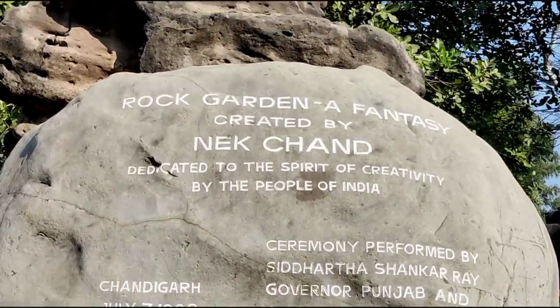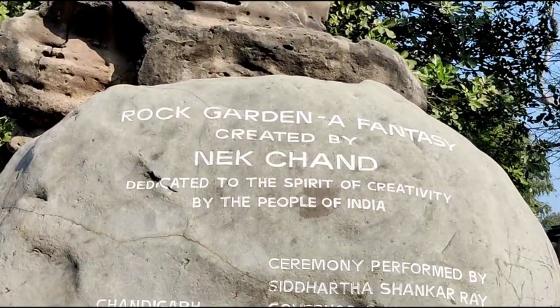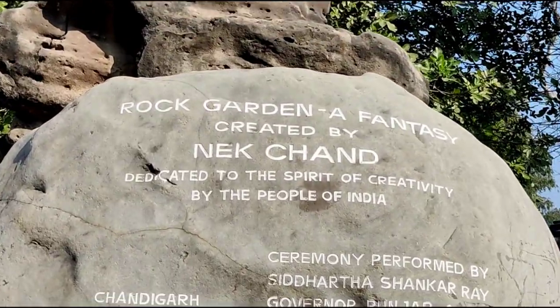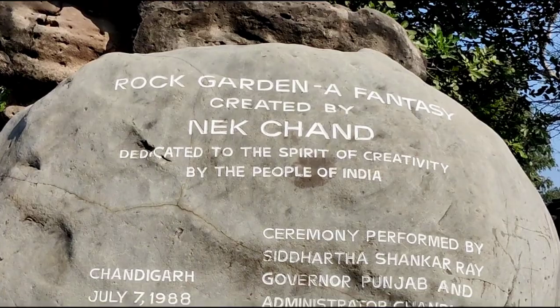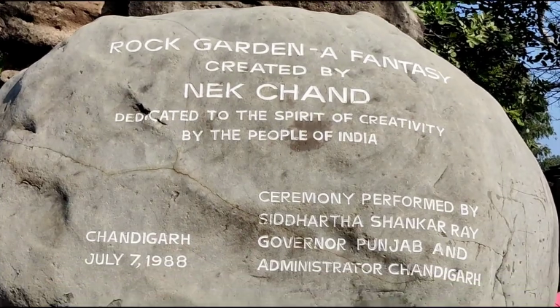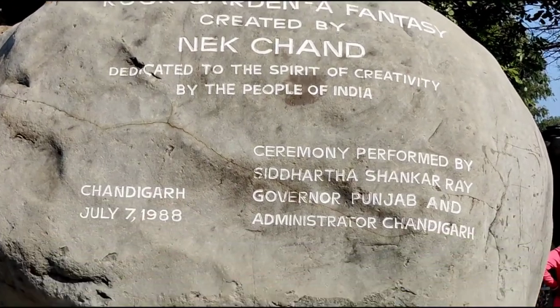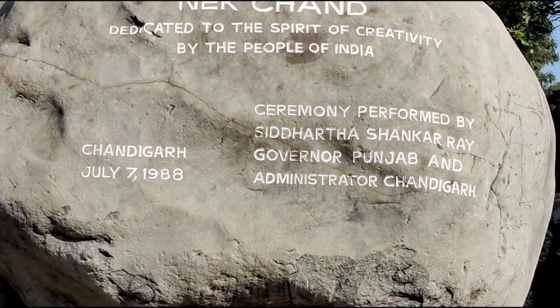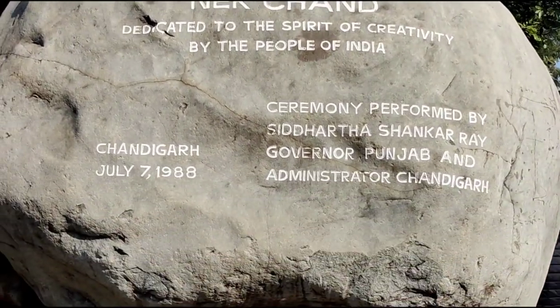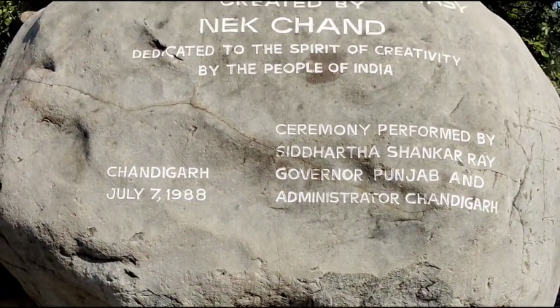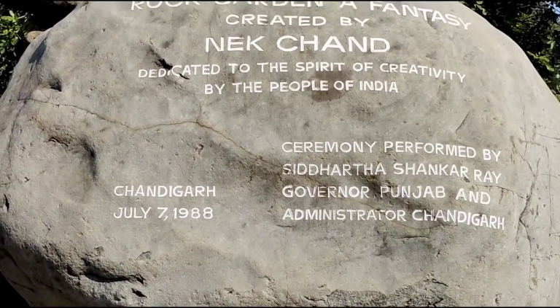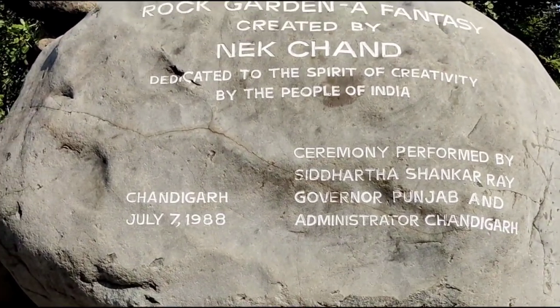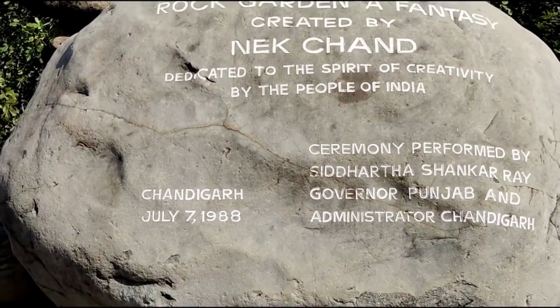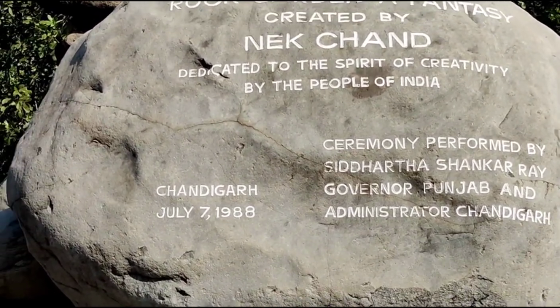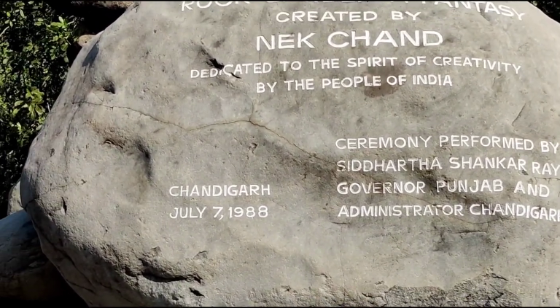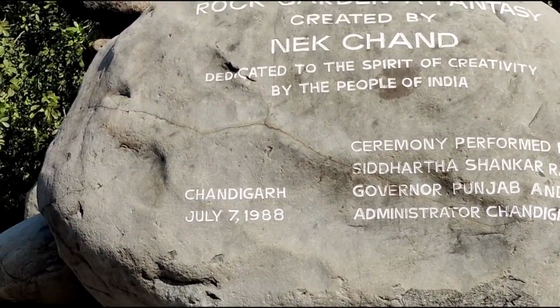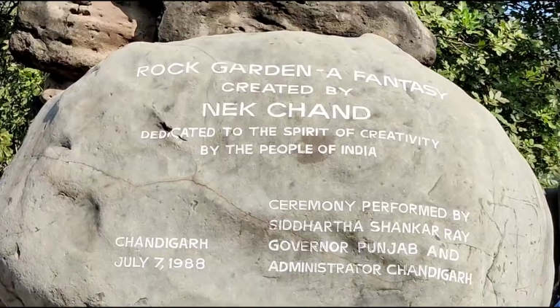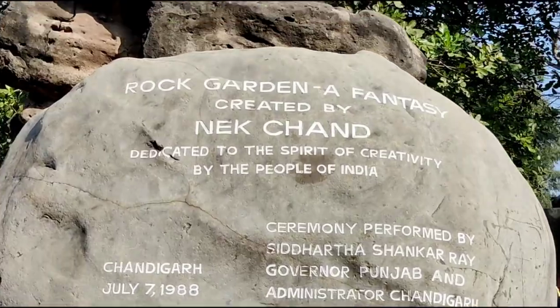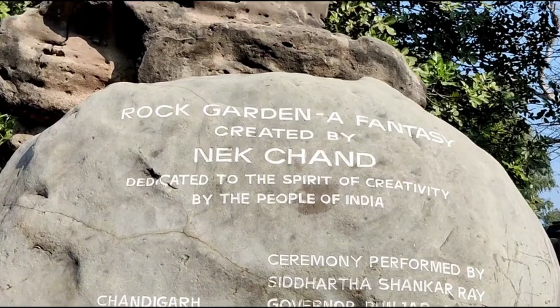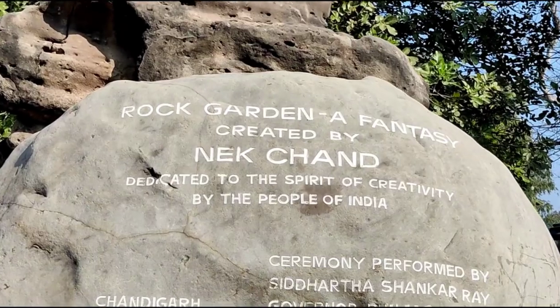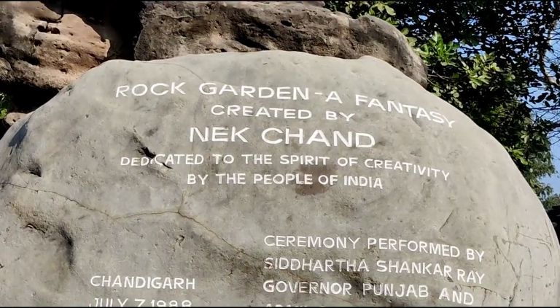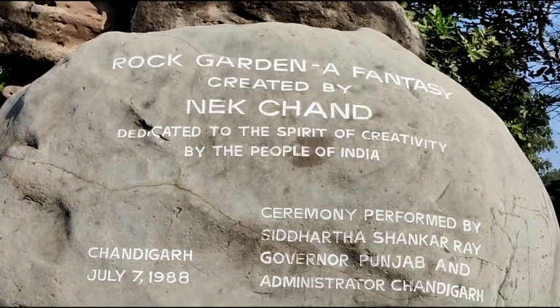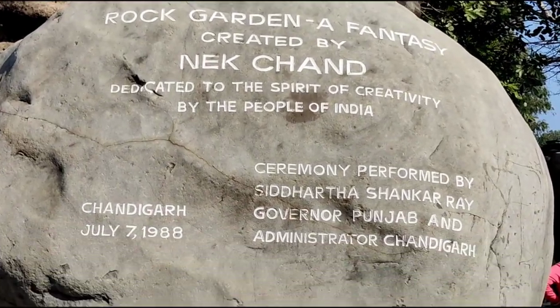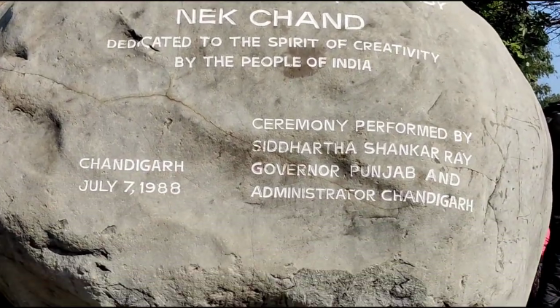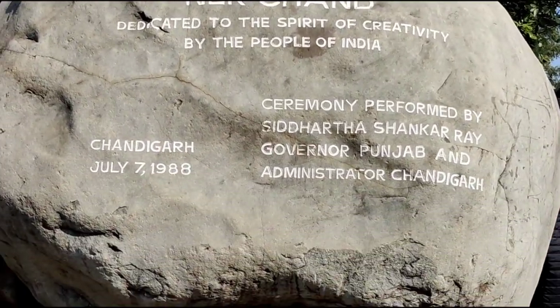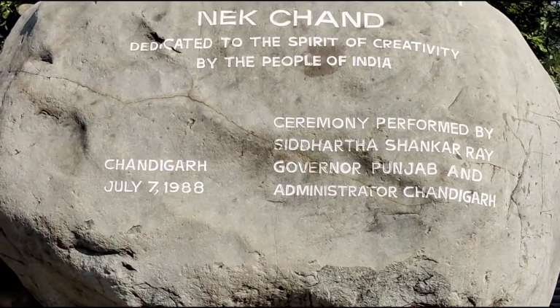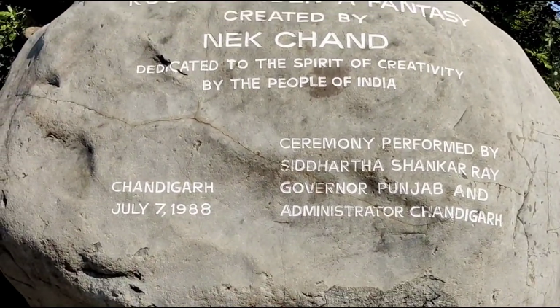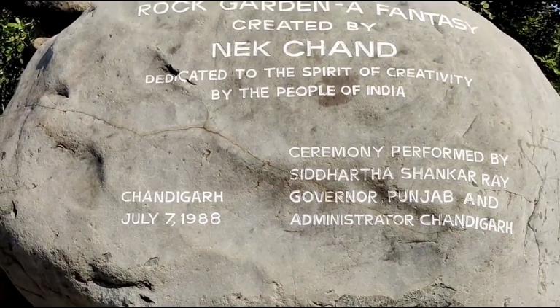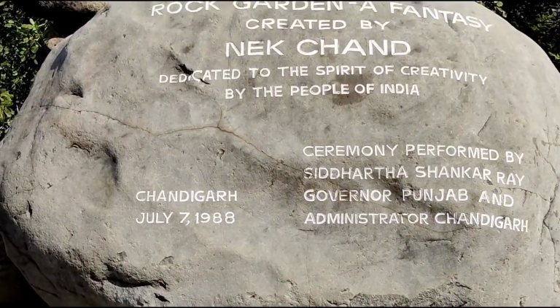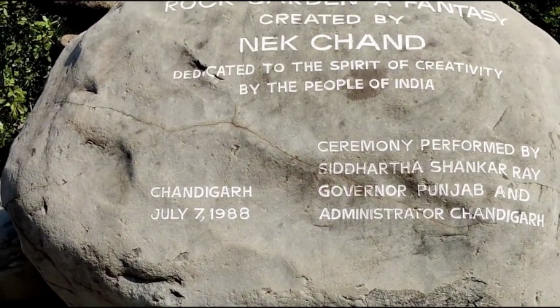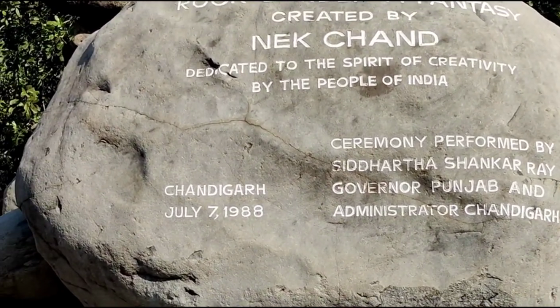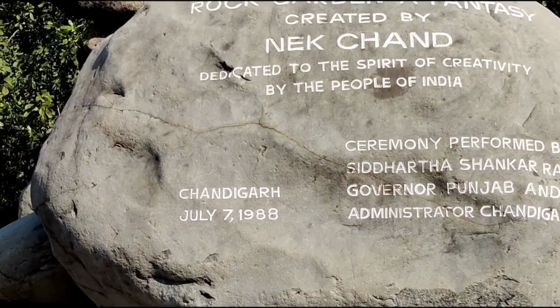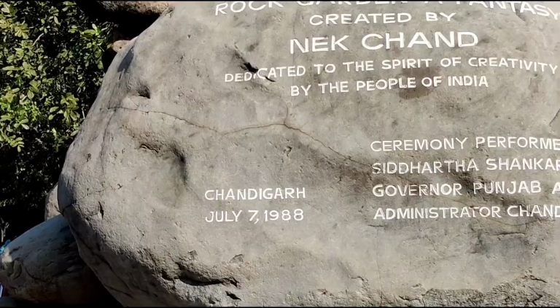In the last episode, we saw Sukhna Lake of Chandigarh, which is an artificial lake. In this video, we are going to see Rock Garden, which is located at a distance of 2 kilometers from Sukhna Lake.